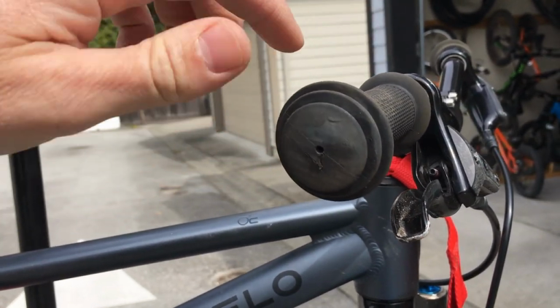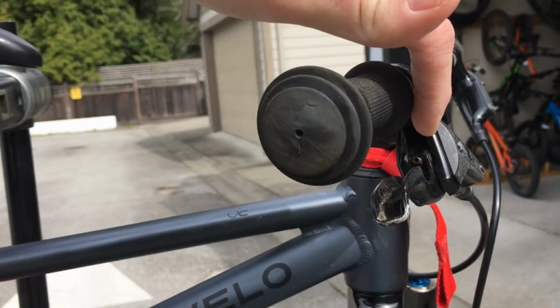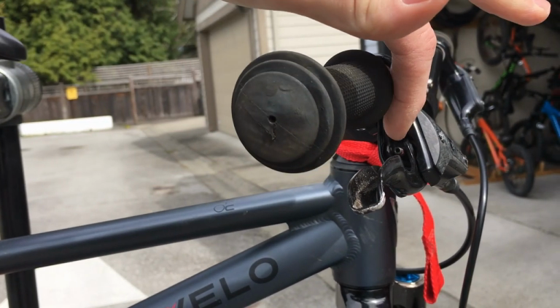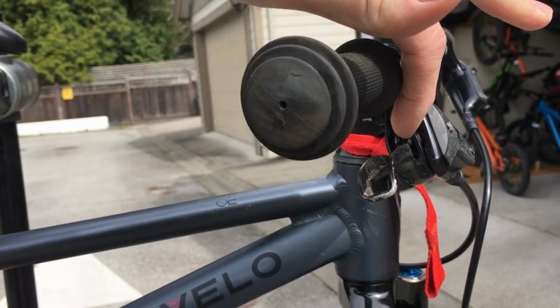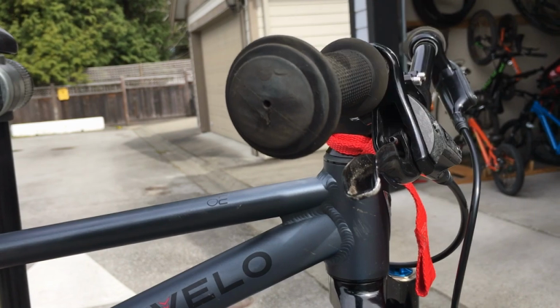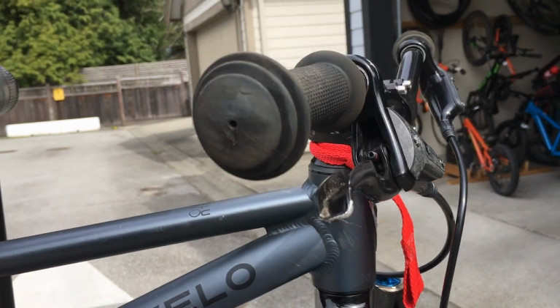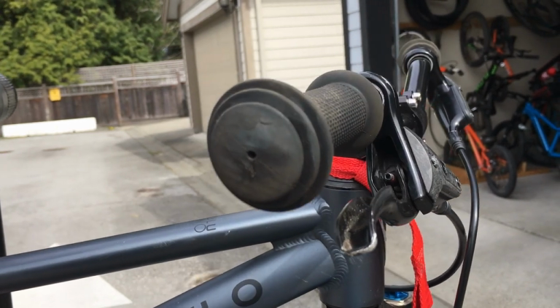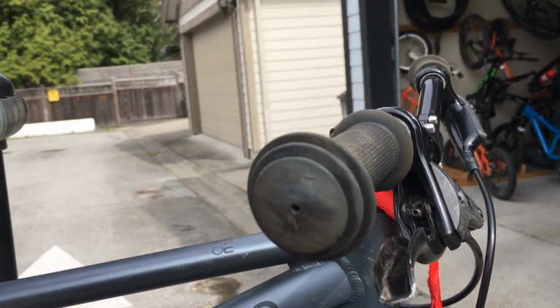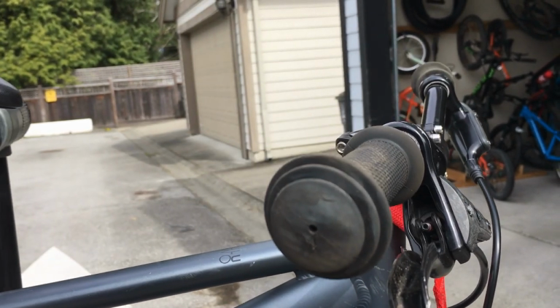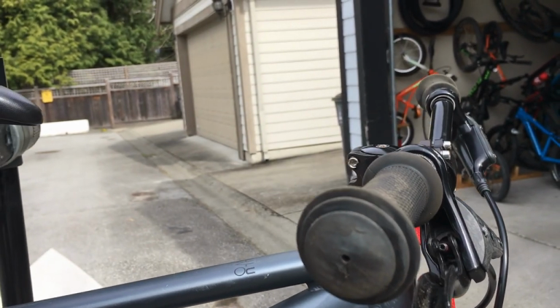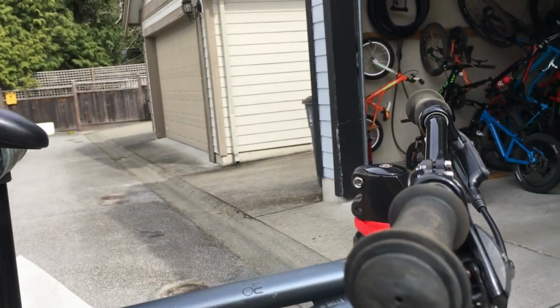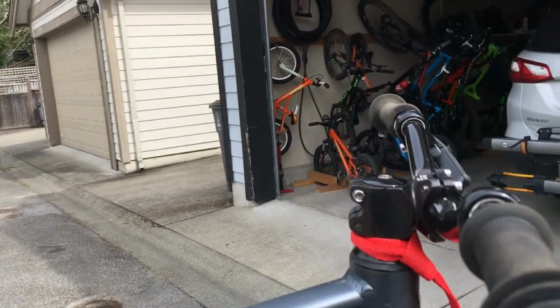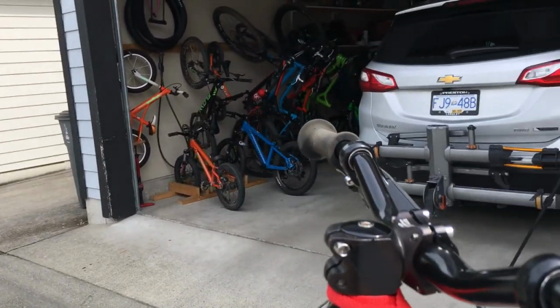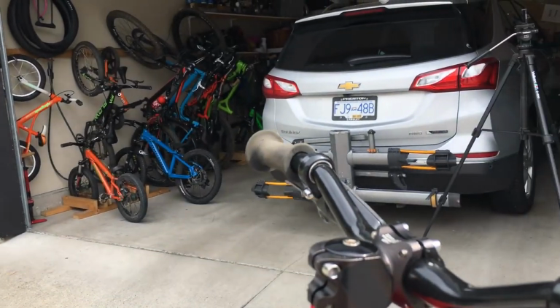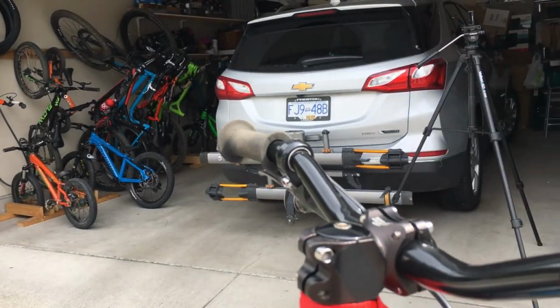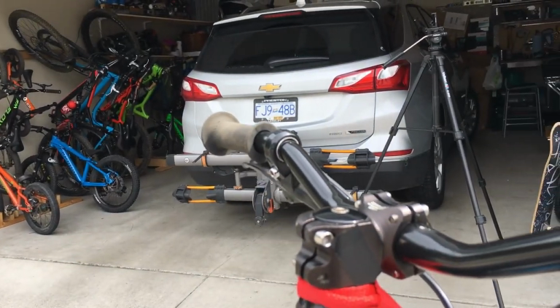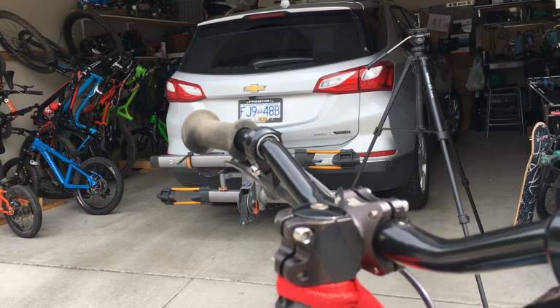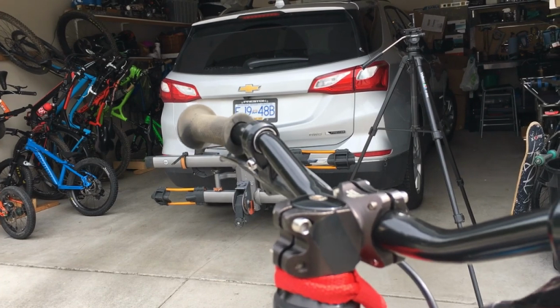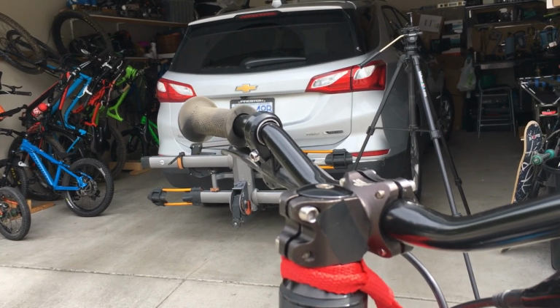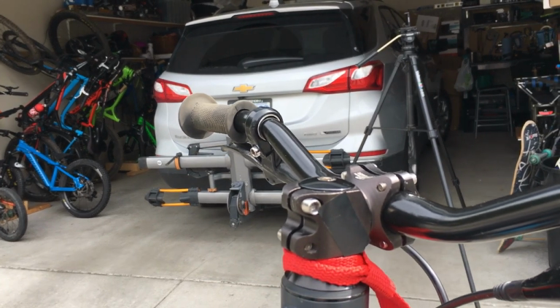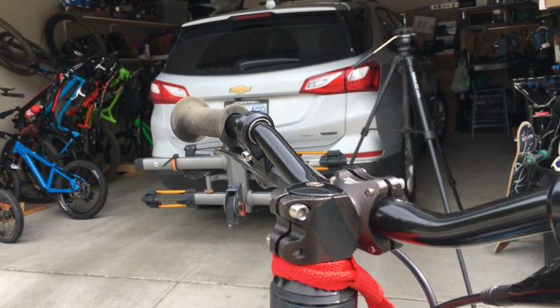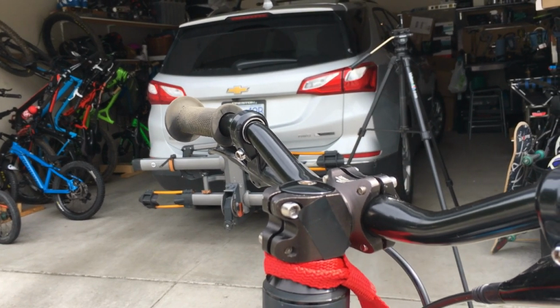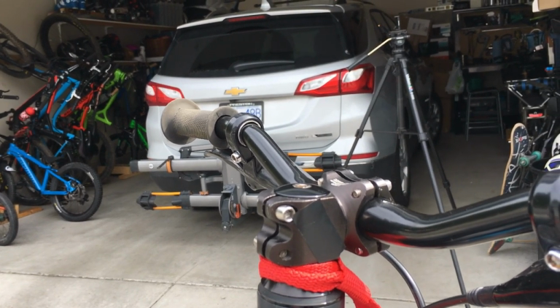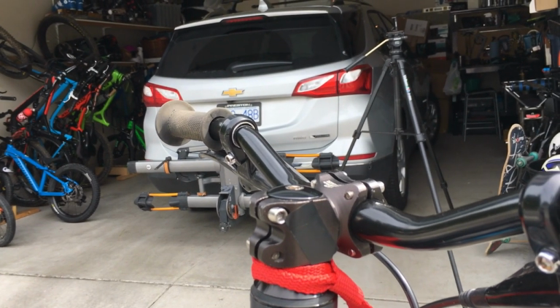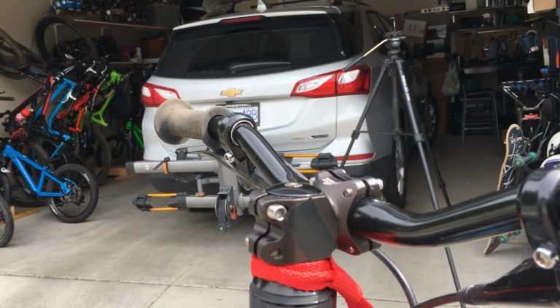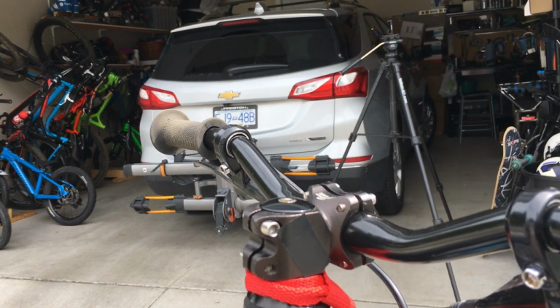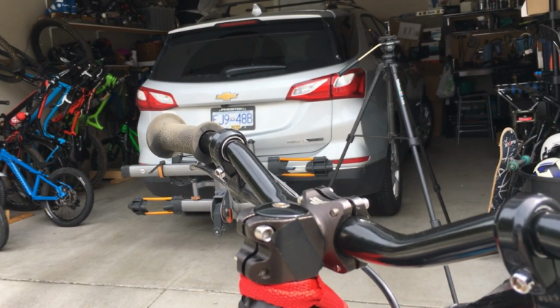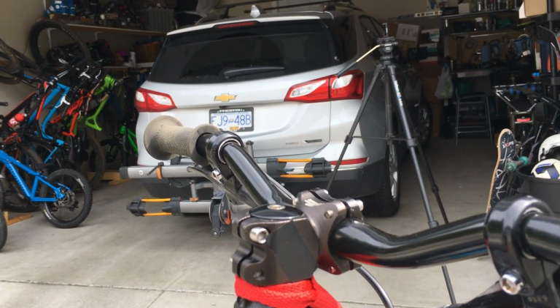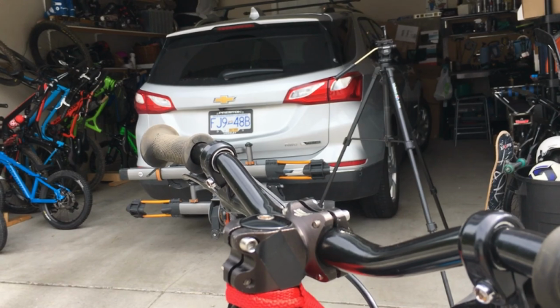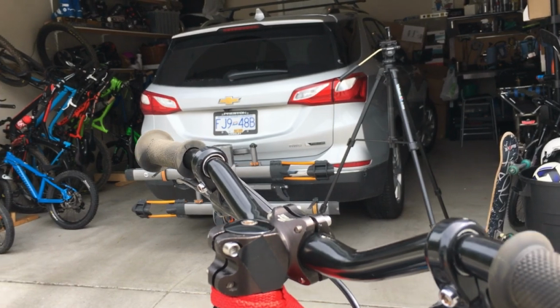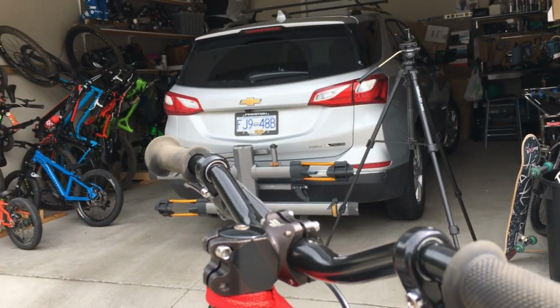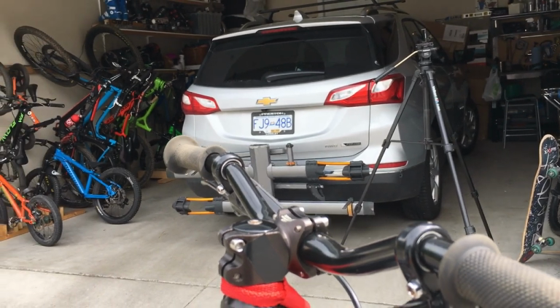The brakes — you can actually adjust the reach with a screw there for the kids' hands. It comes with a 32-millimeter stem. If you needed to upsize the bike, let's say to a bigger five- or six-year-old, you could always throw on a longer stem as it's inch-and-eighth spacing.